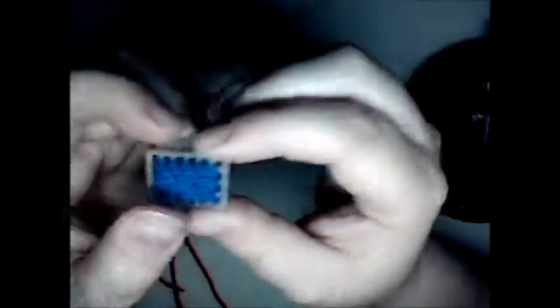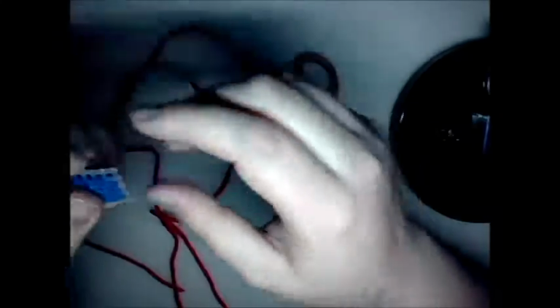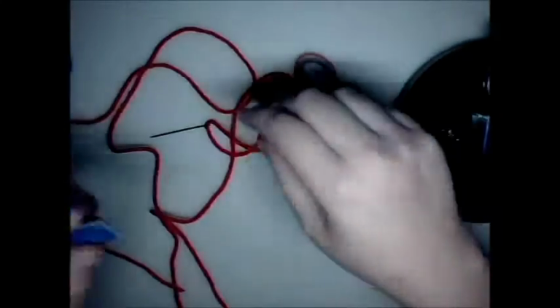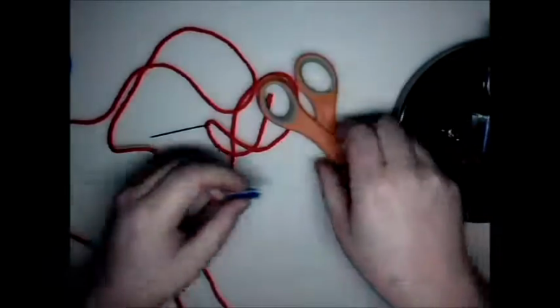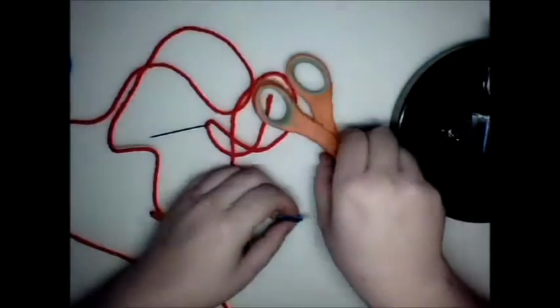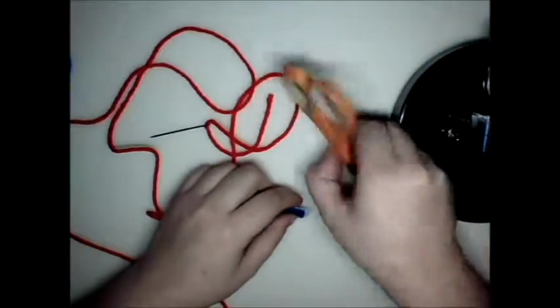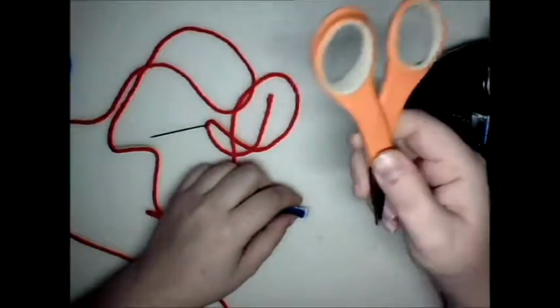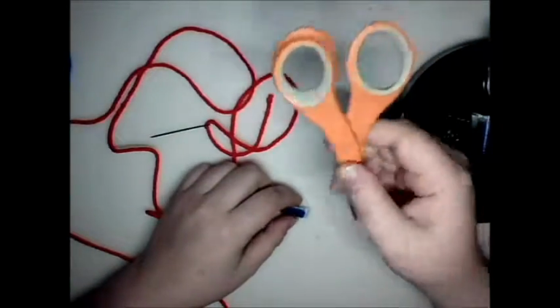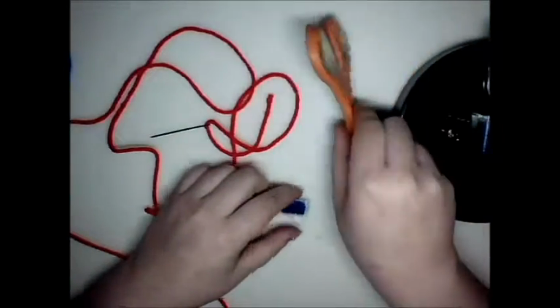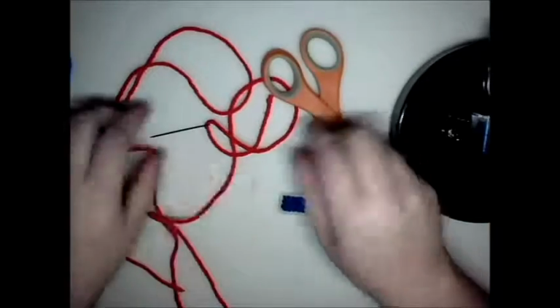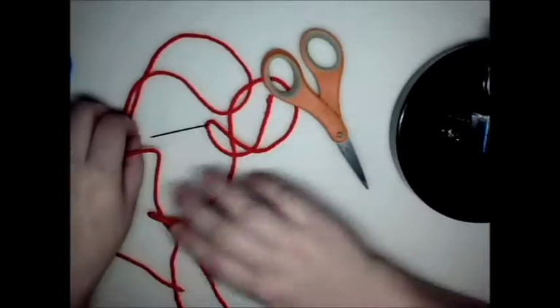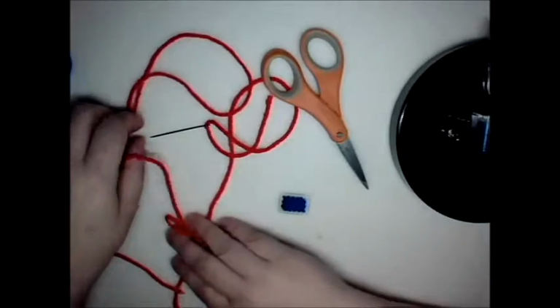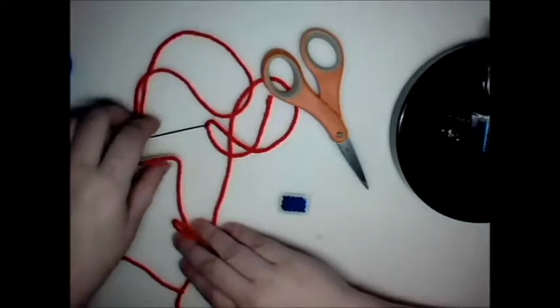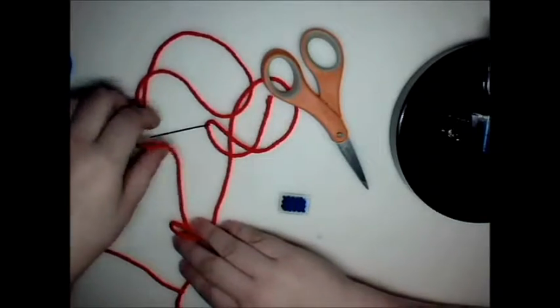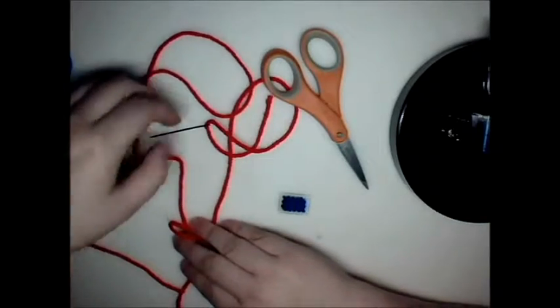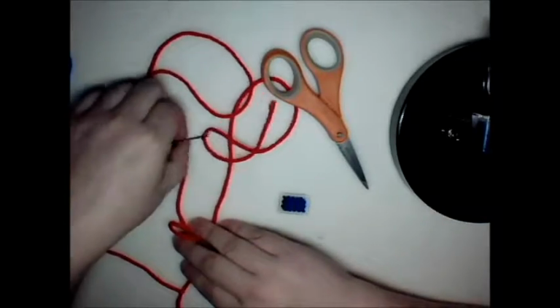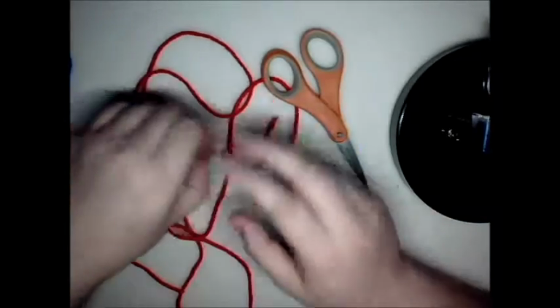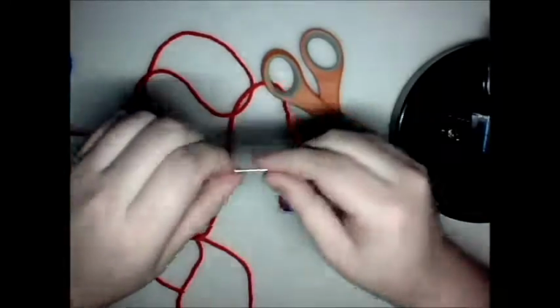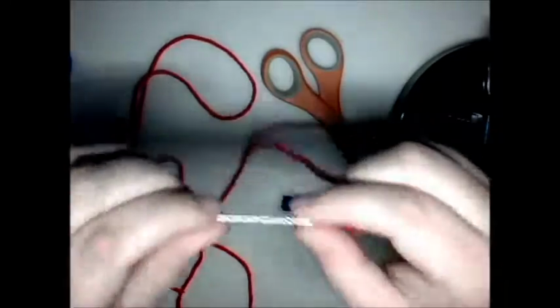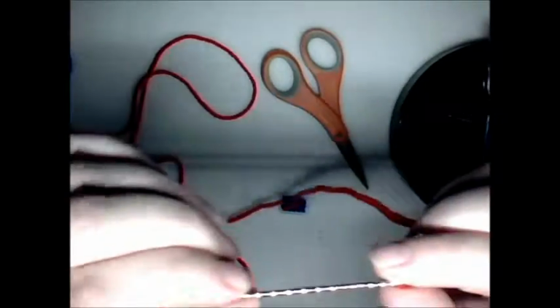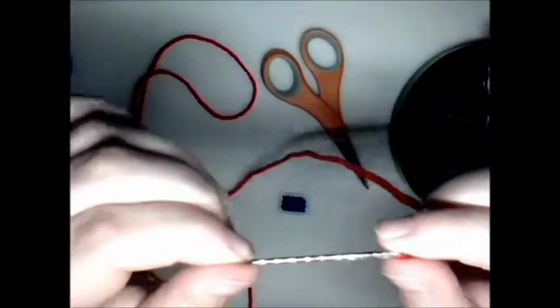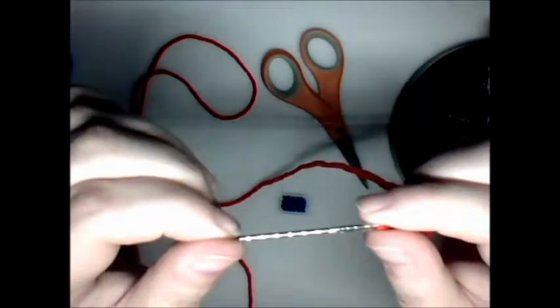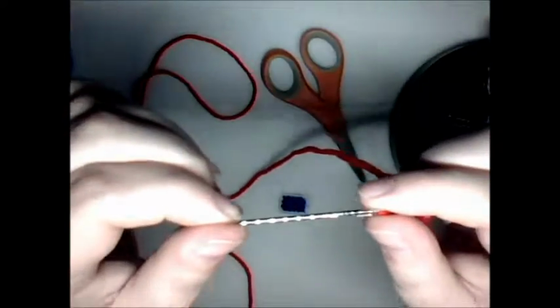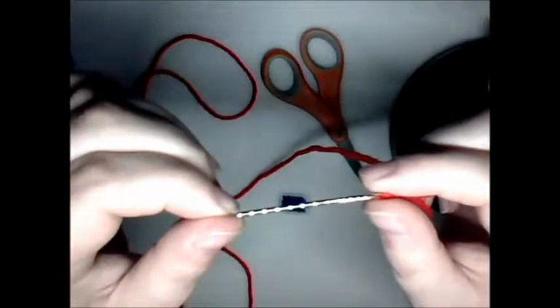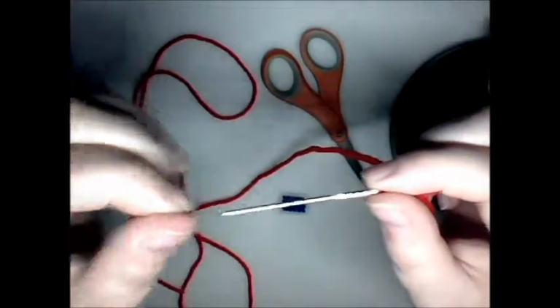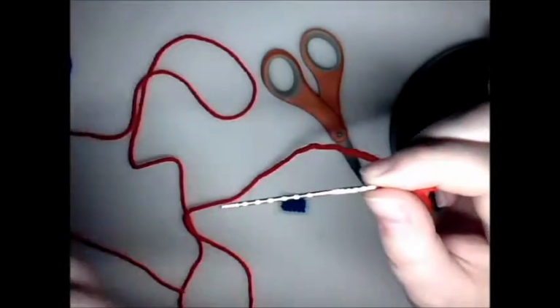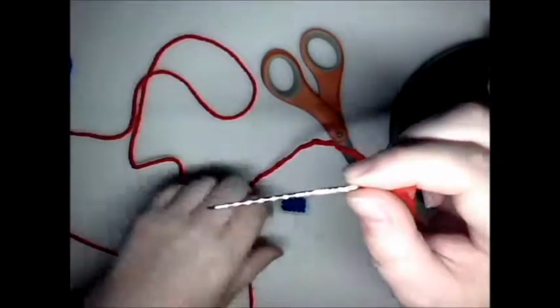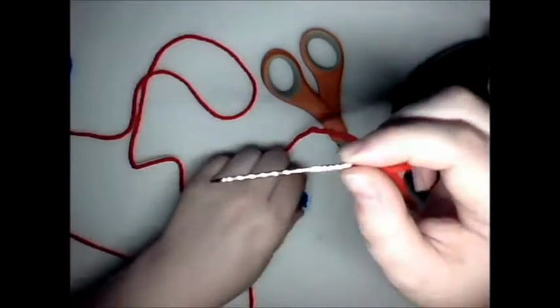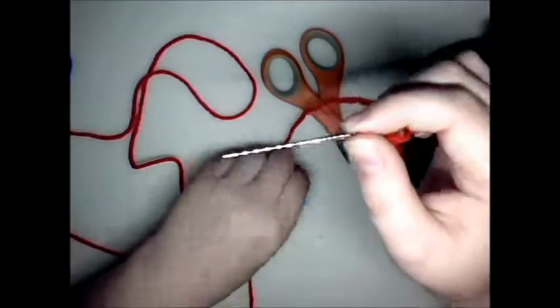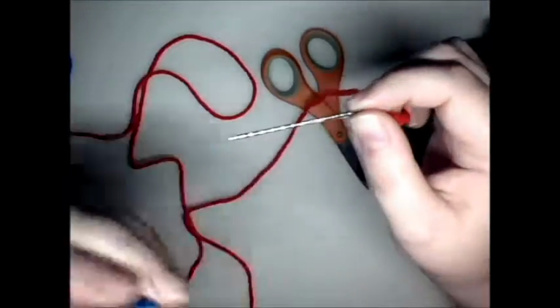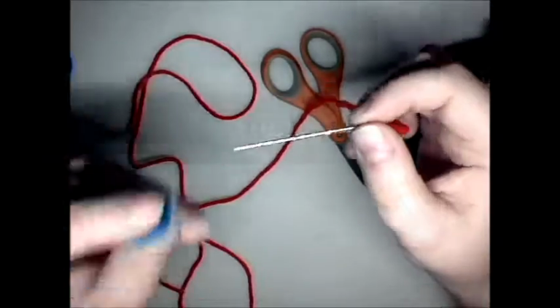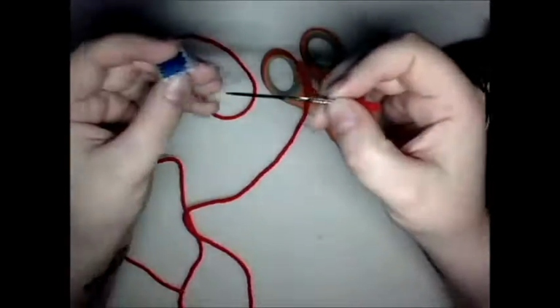So what you need is your scissors, some more yarn, your needle, and of course your project.